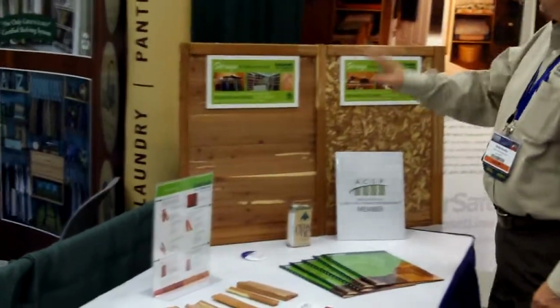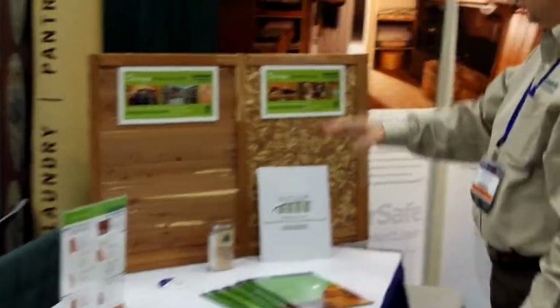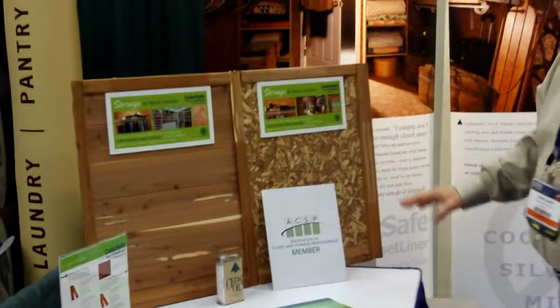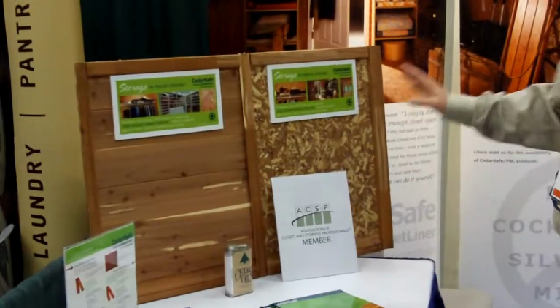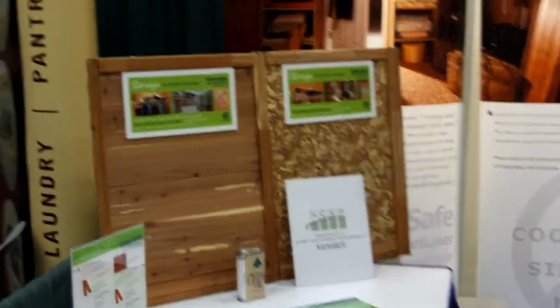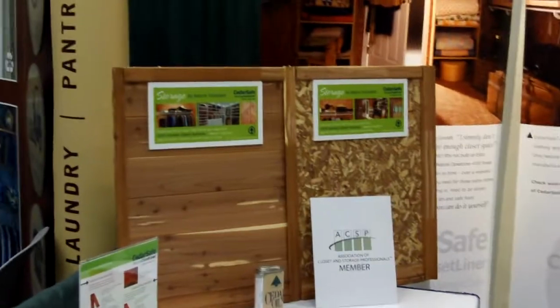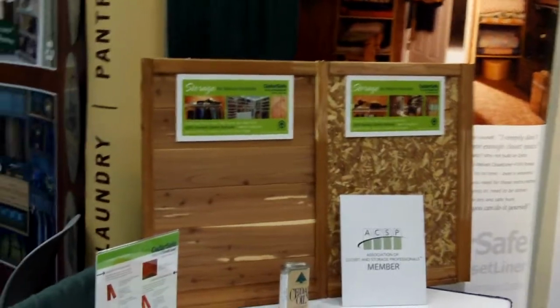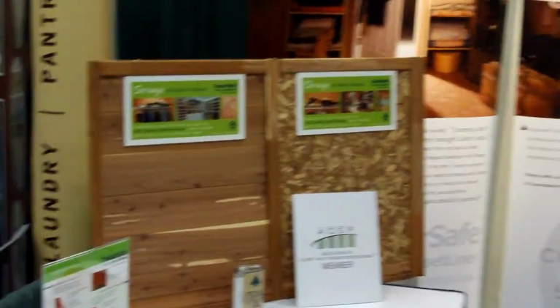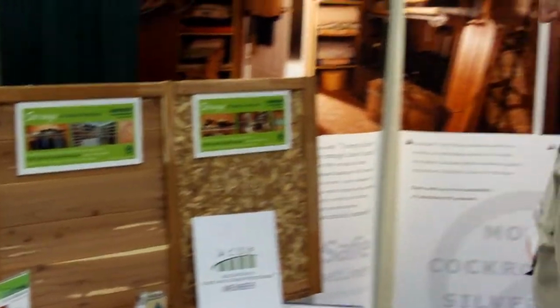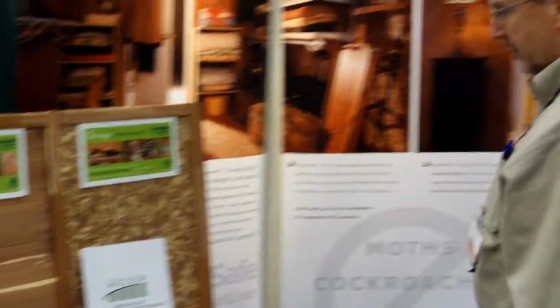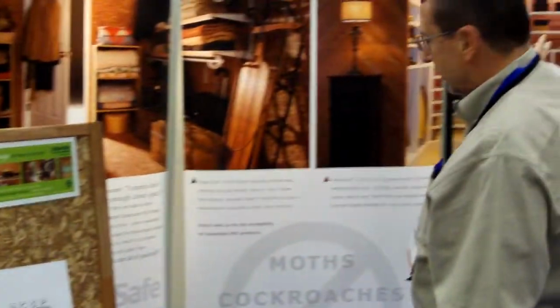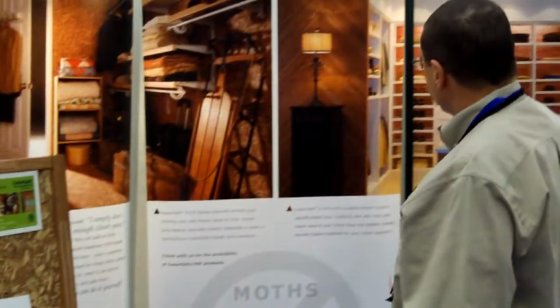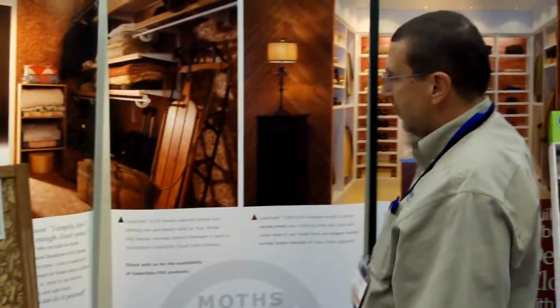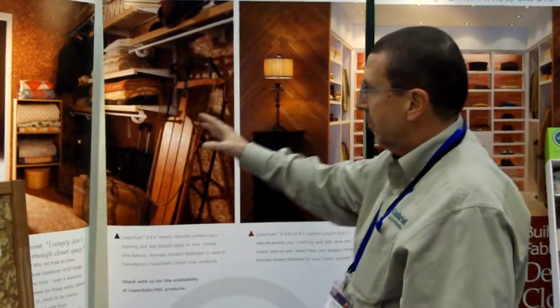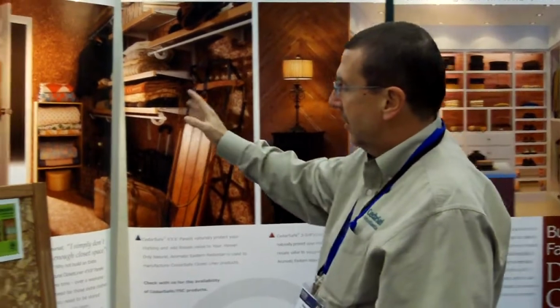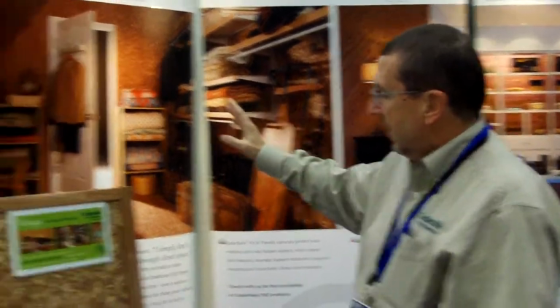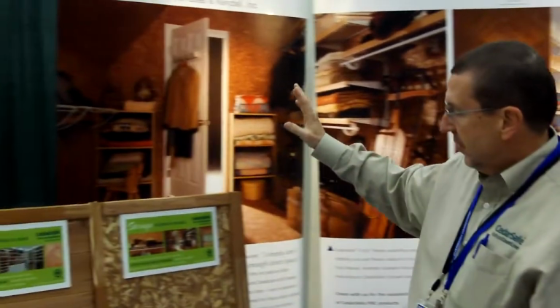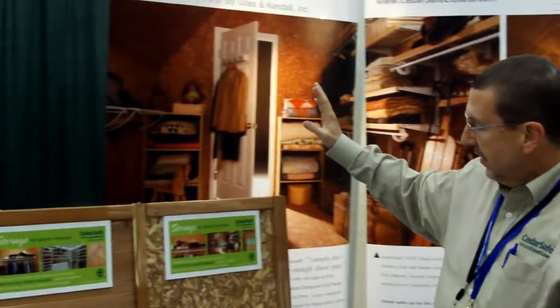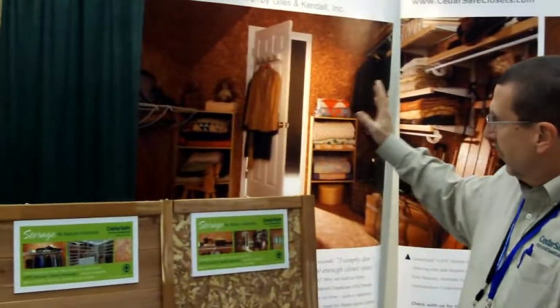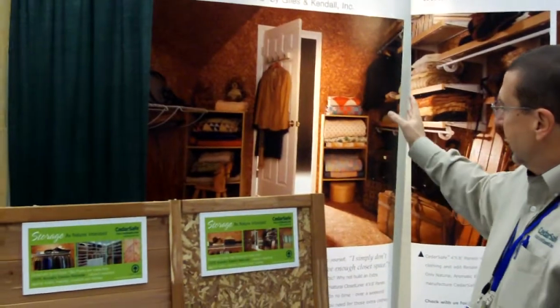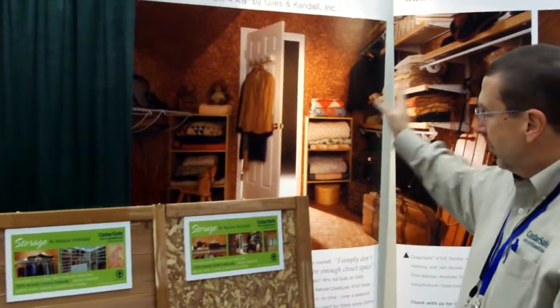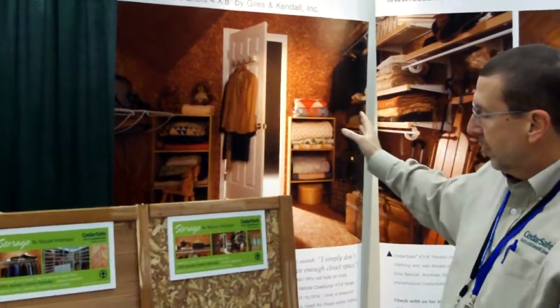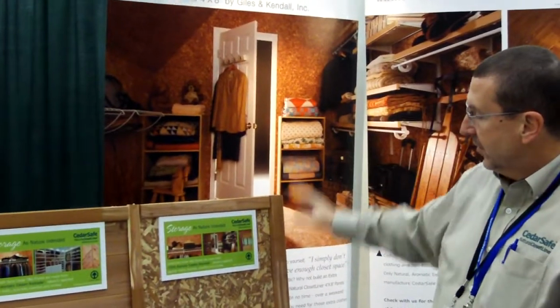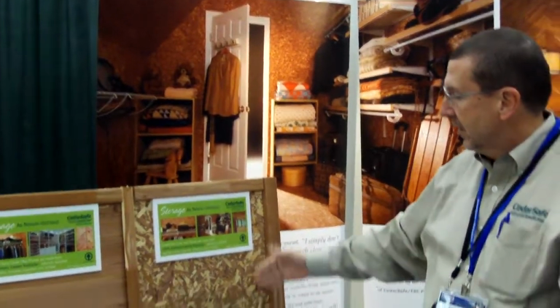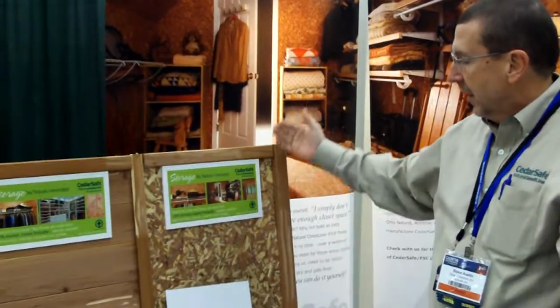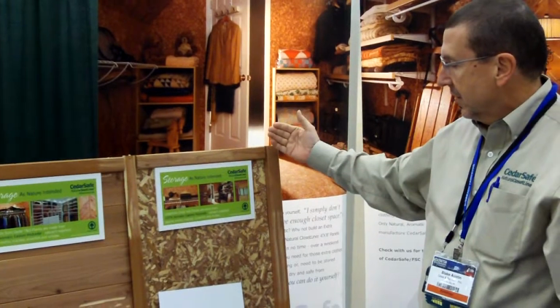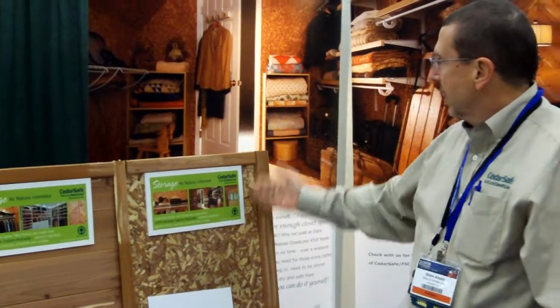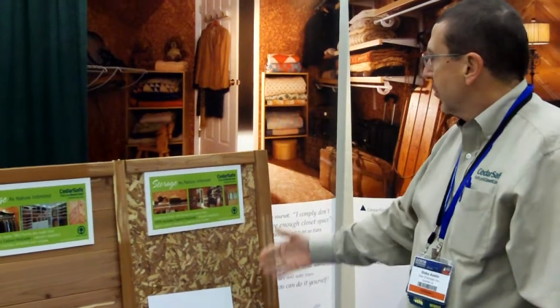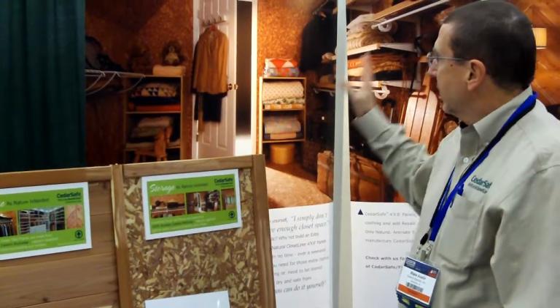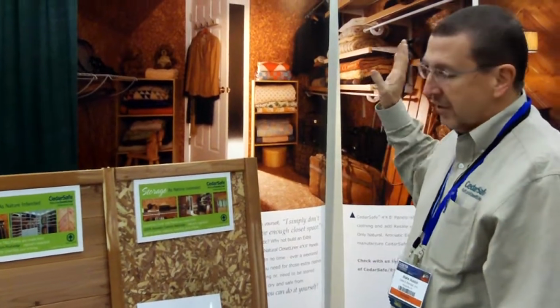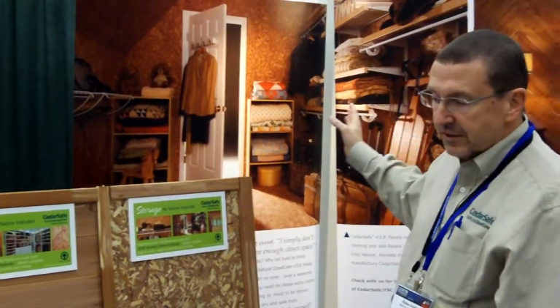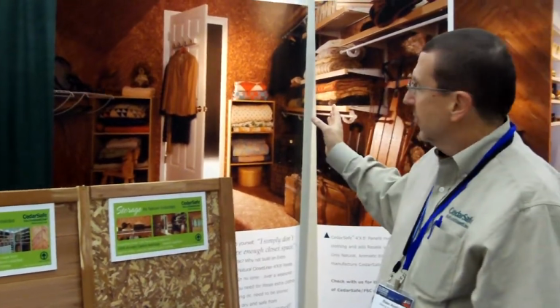The plank is used primarily in primary closets, as you see in this picture here. And the panel is sold in 4x8 sheets, and it's a particleboard product used in off-season storage.